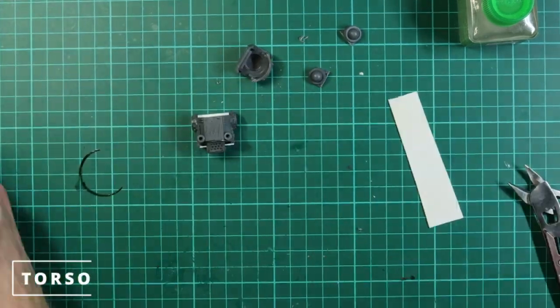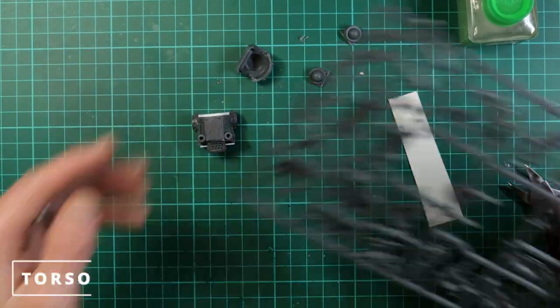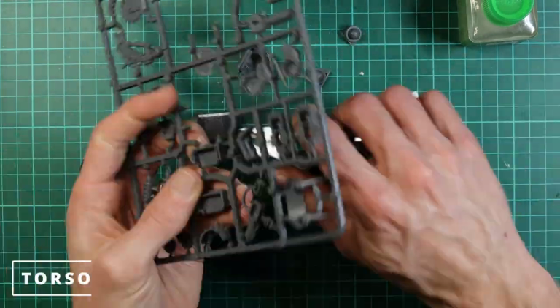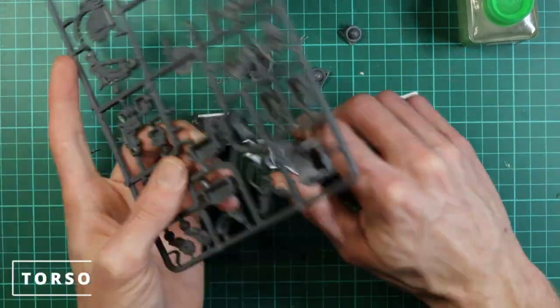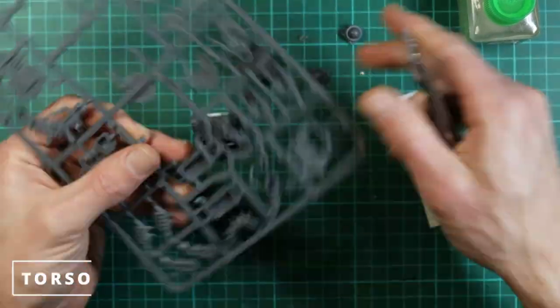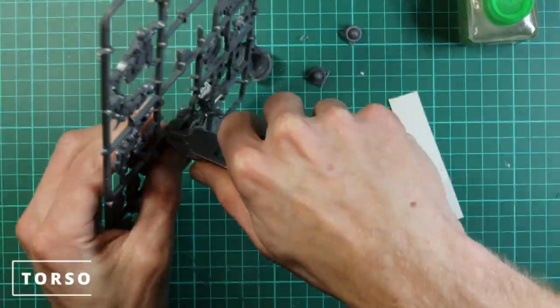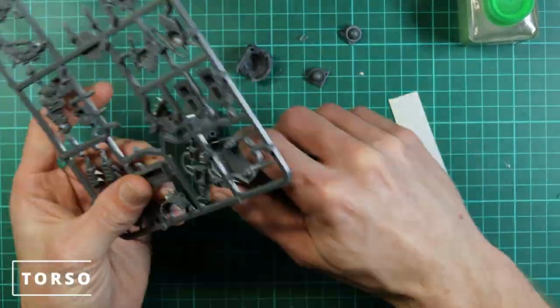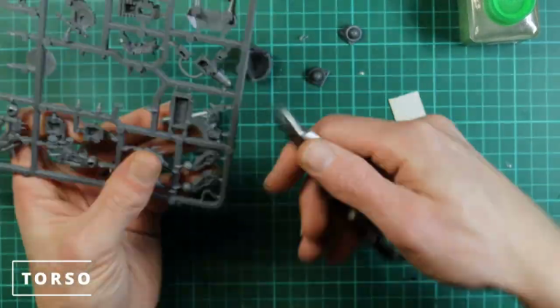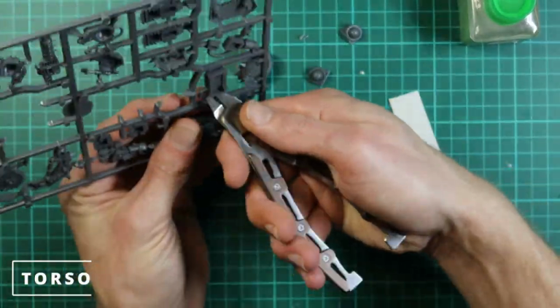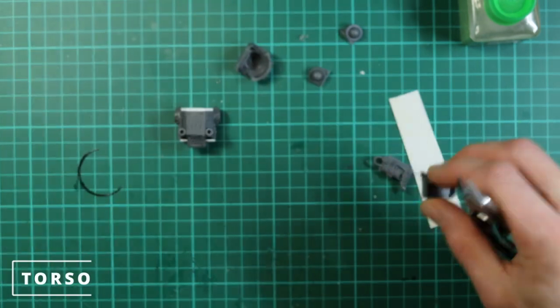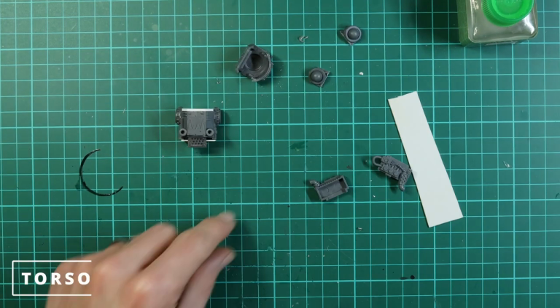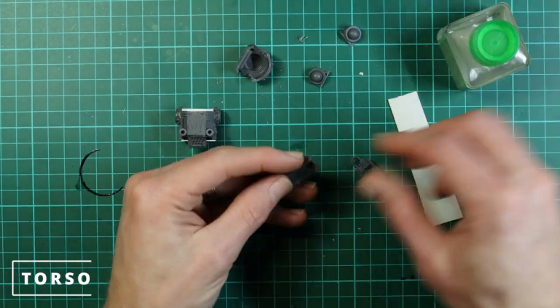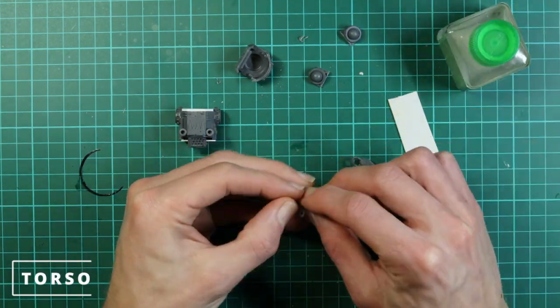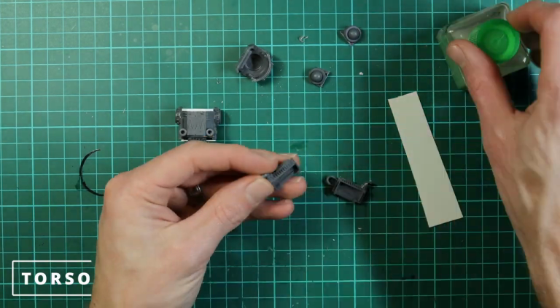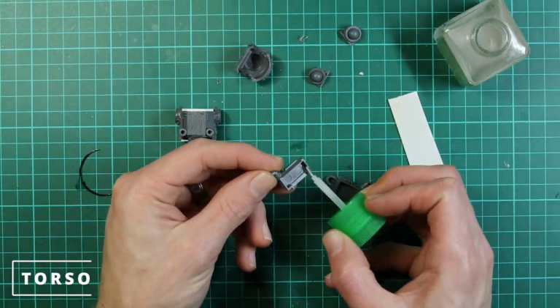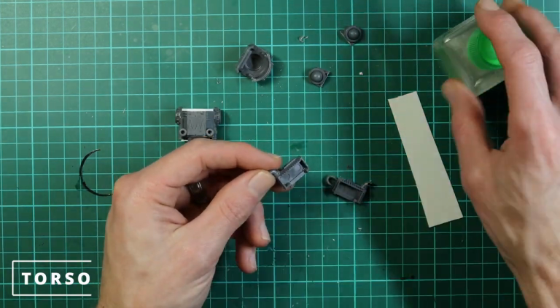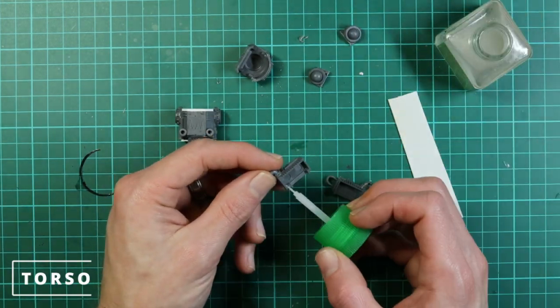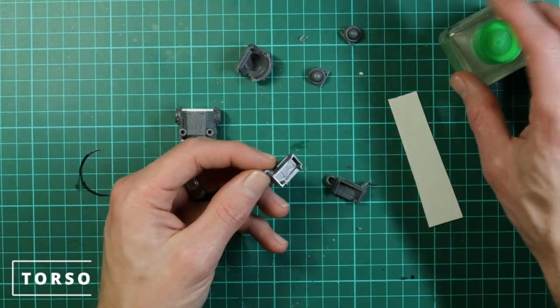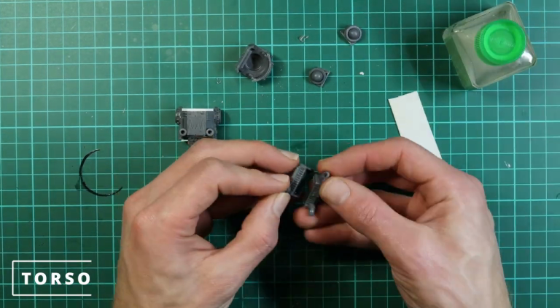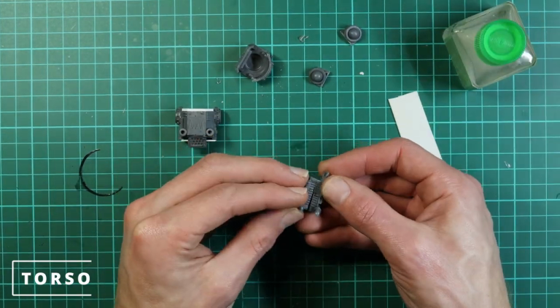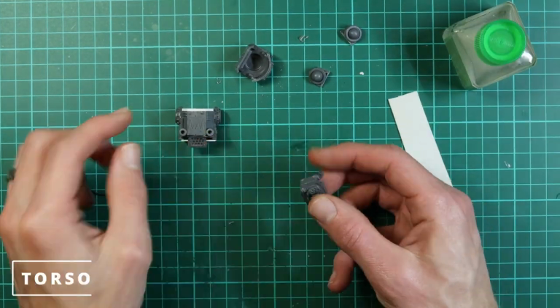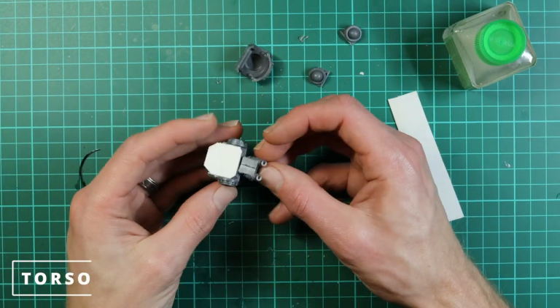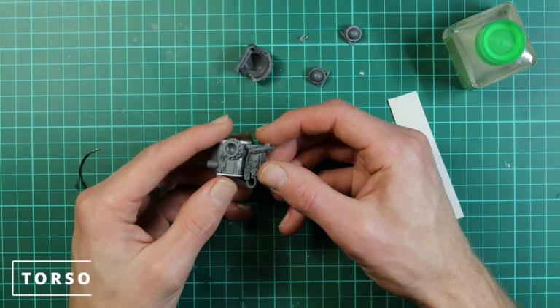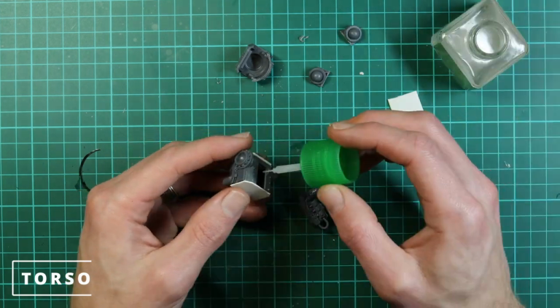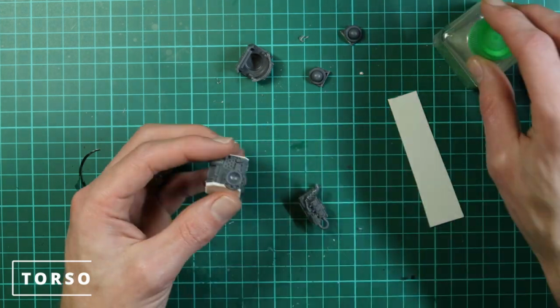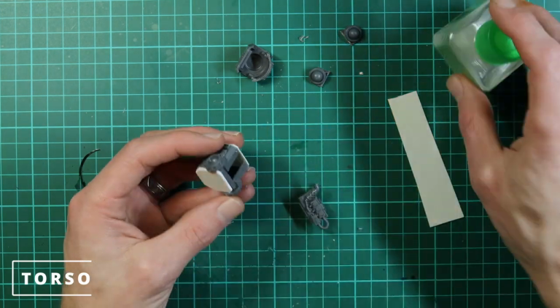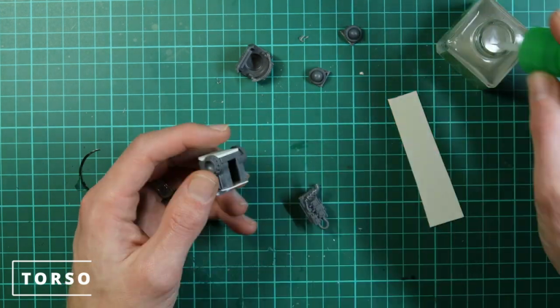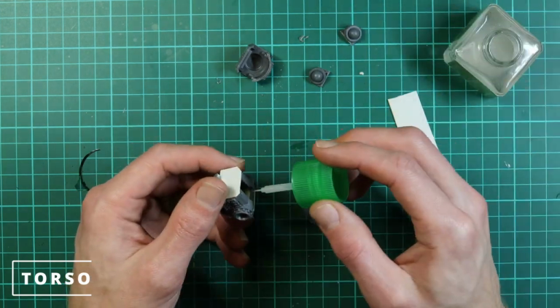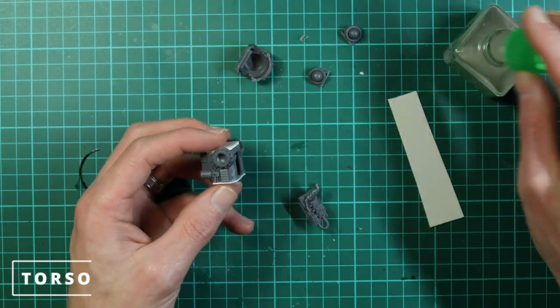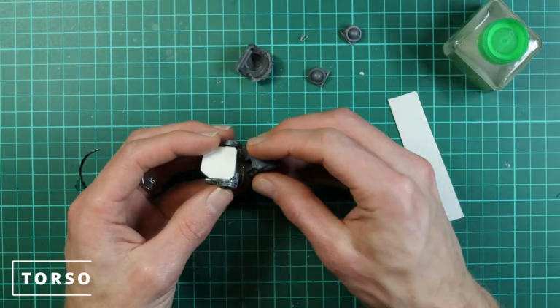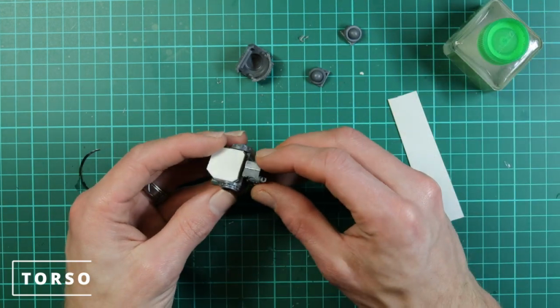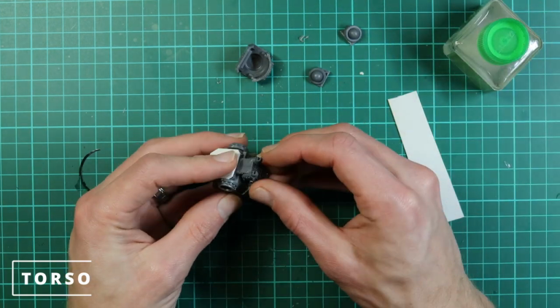Now take one of the standard engine pieces from the kit, glue it together, and it should slot straight onto the back because we haven't changed the size of the opening, so it can go straight in as normal.